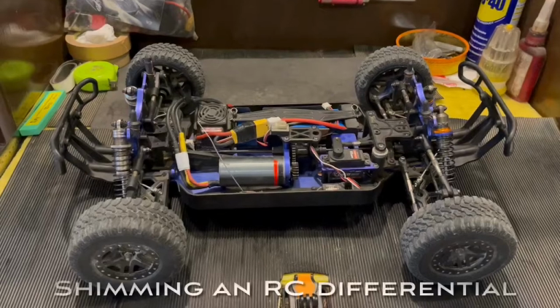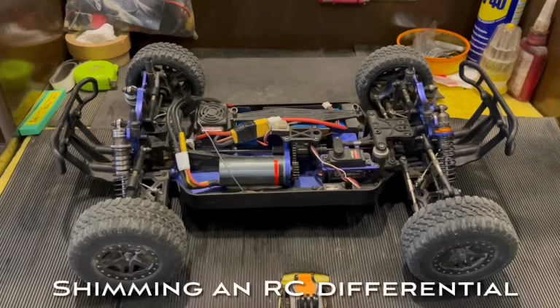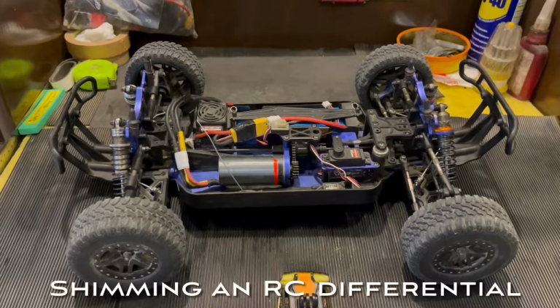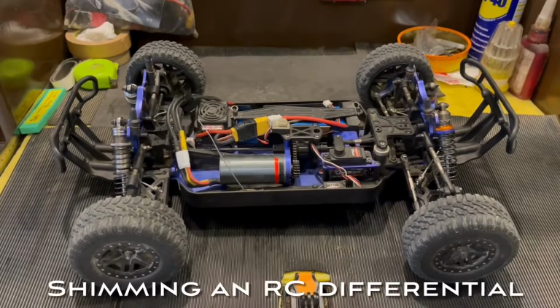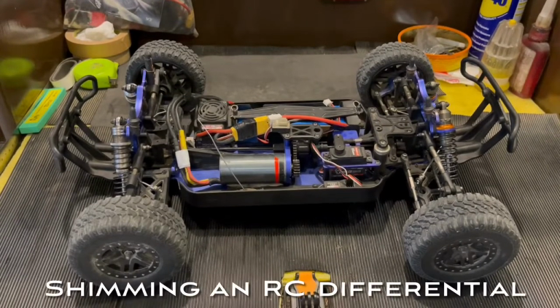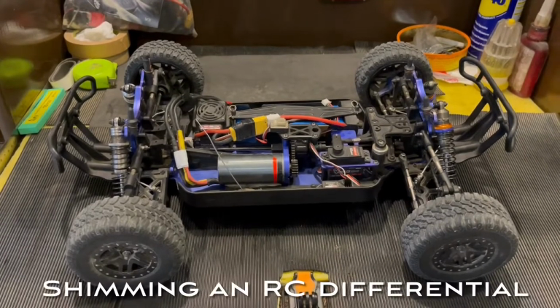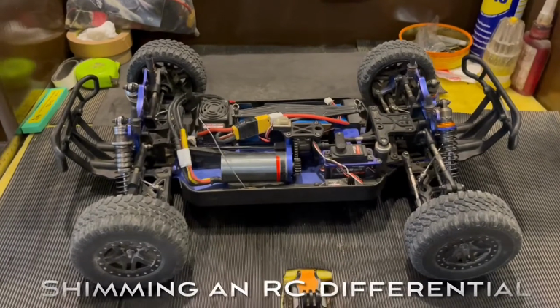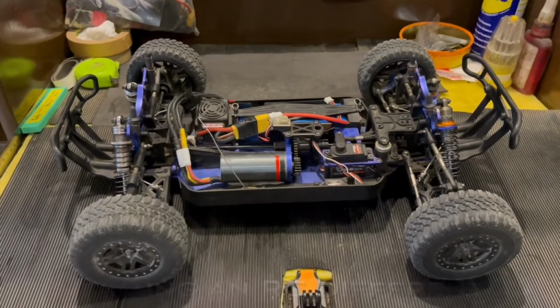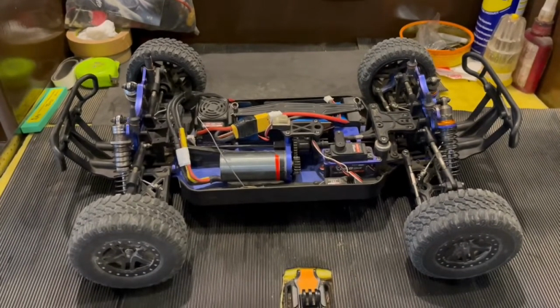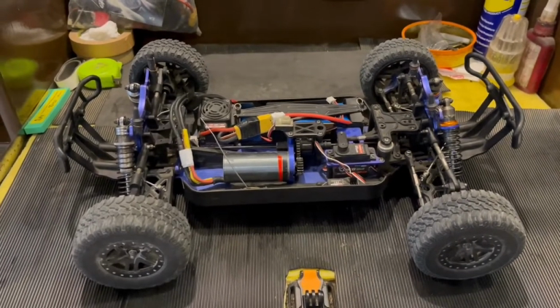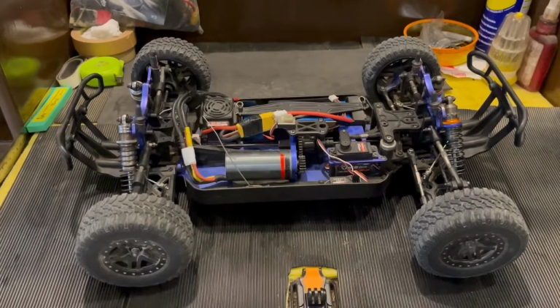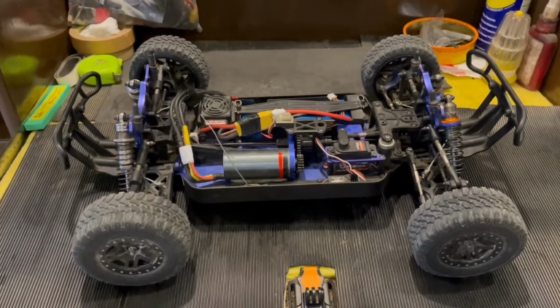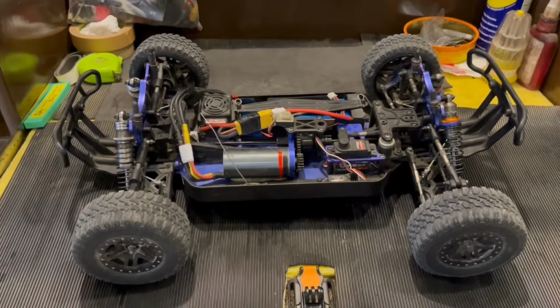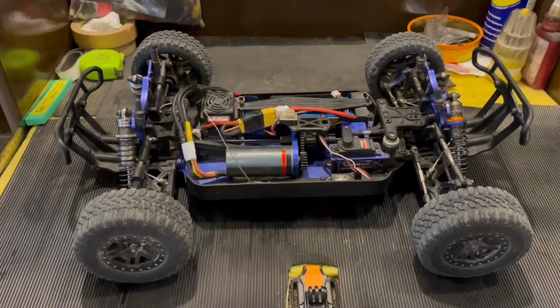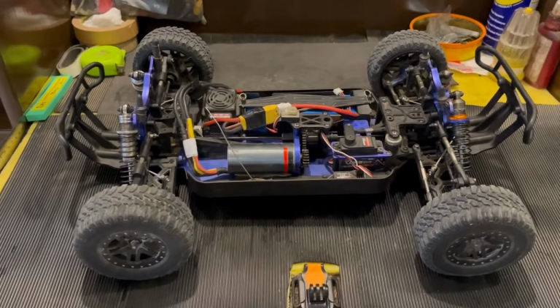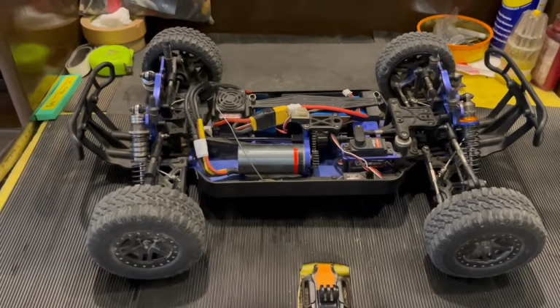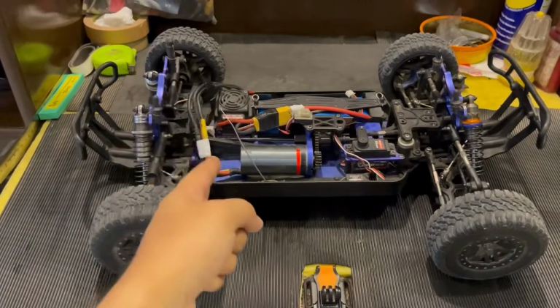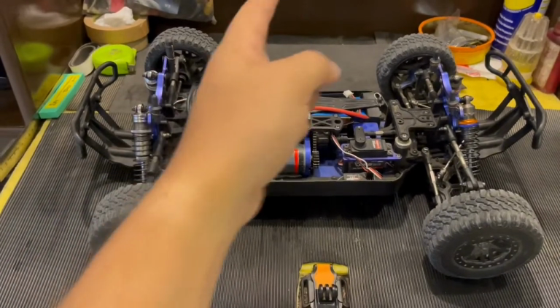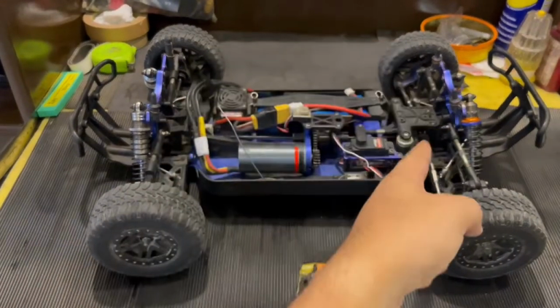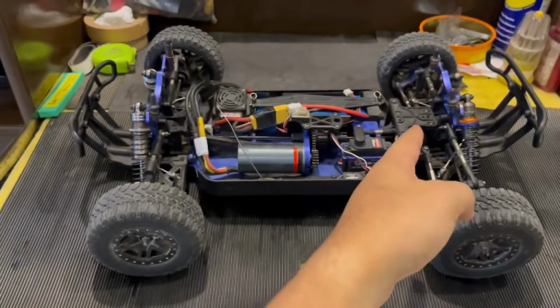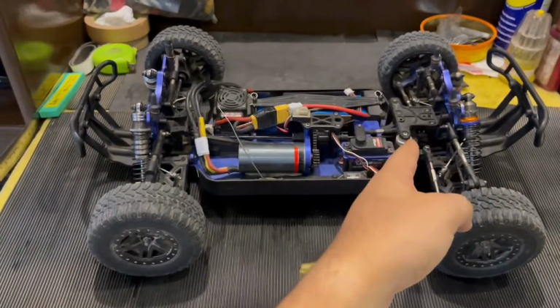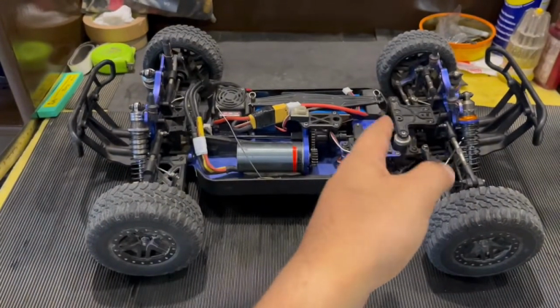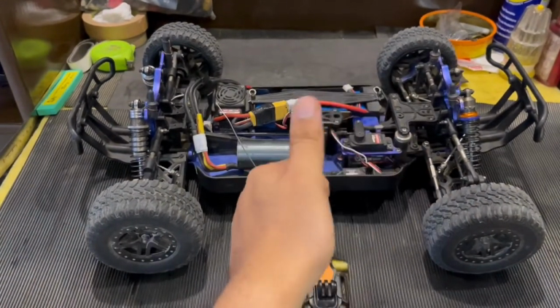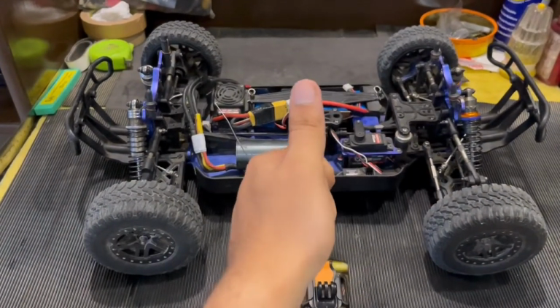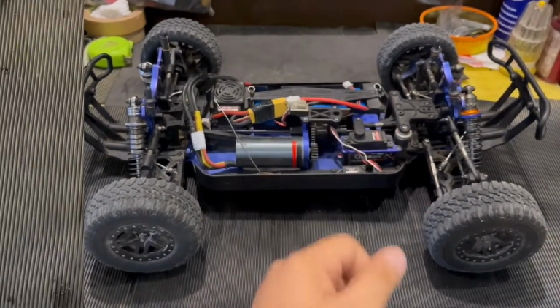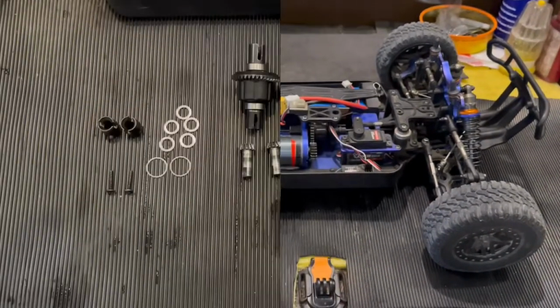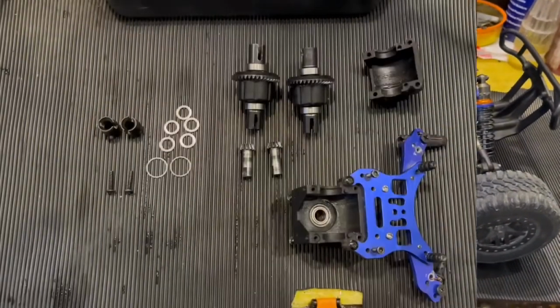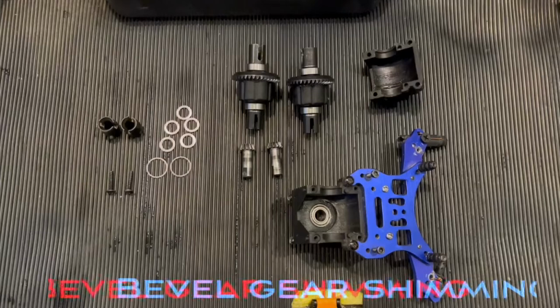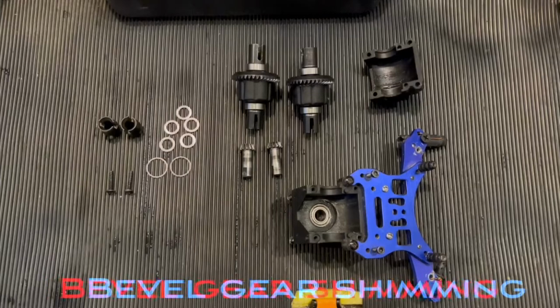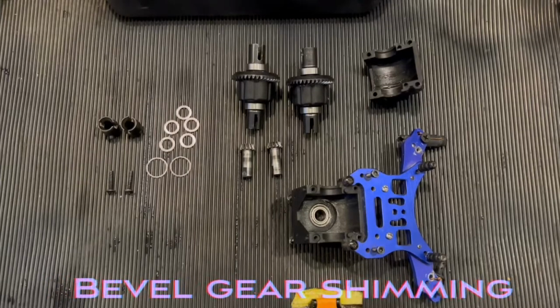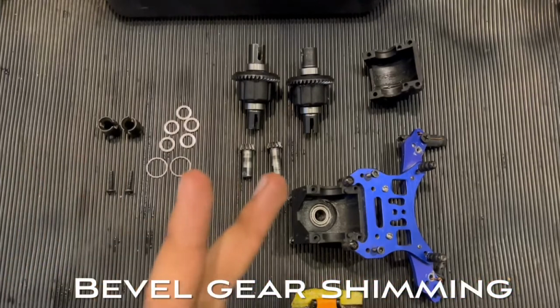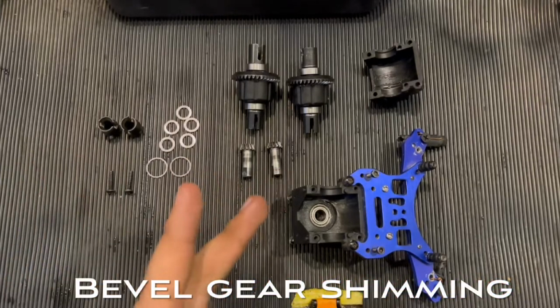Hello guys, welcome back to the channel. Today I'm going to show you how you can properly shim your RC differentials. We're going to do it in two simple steps.